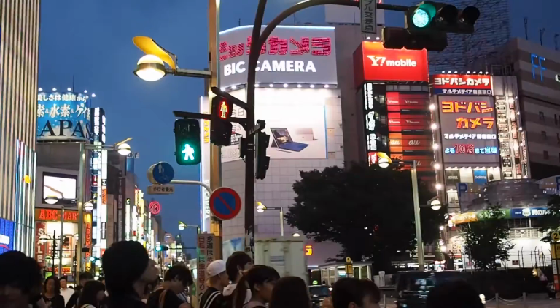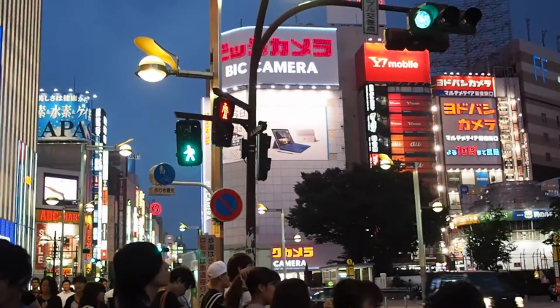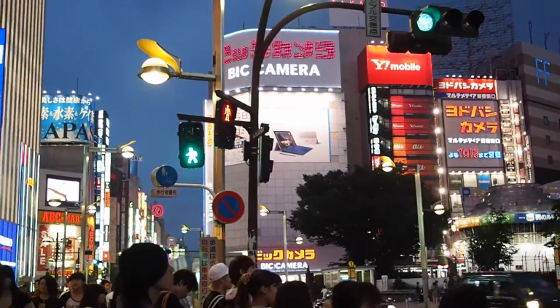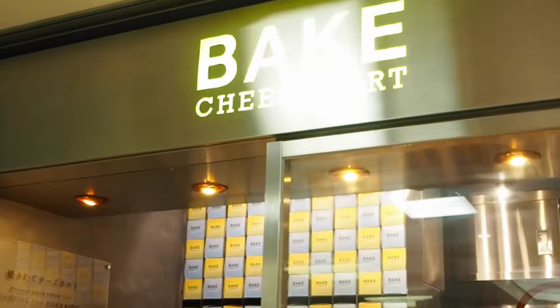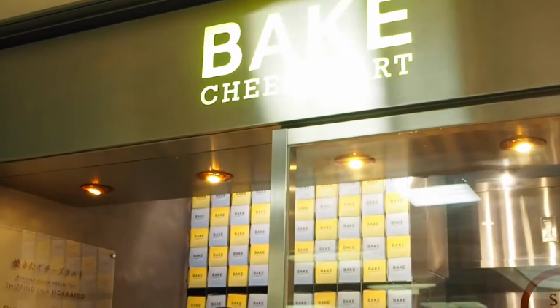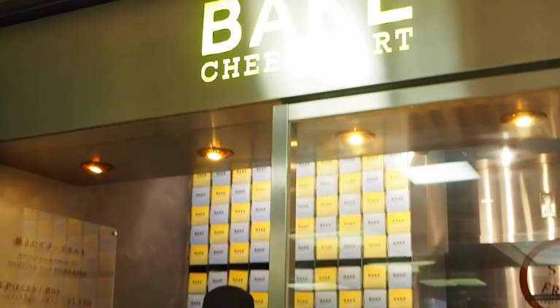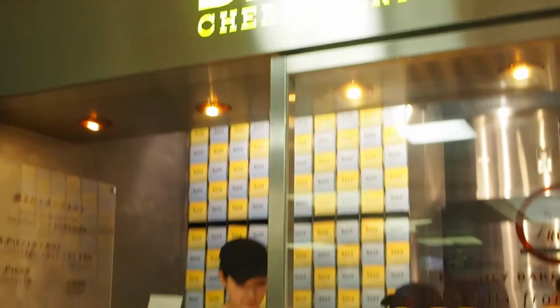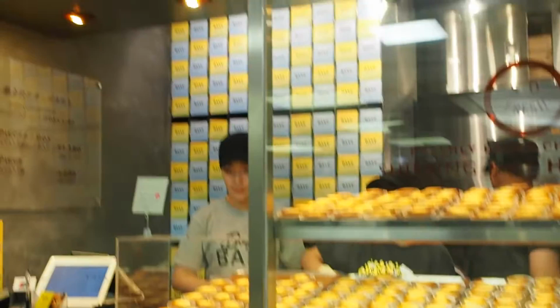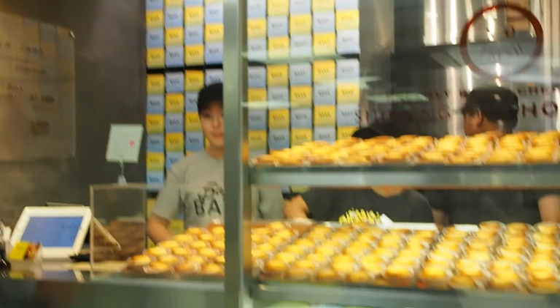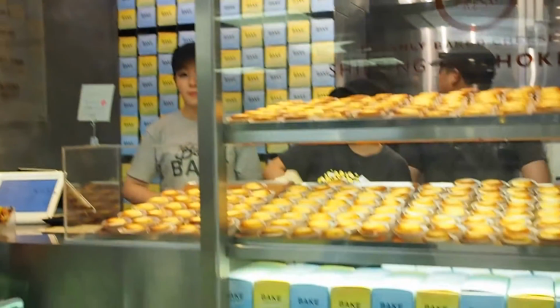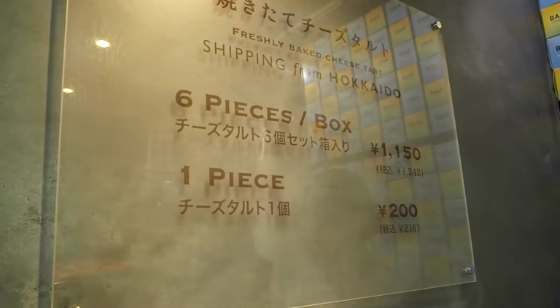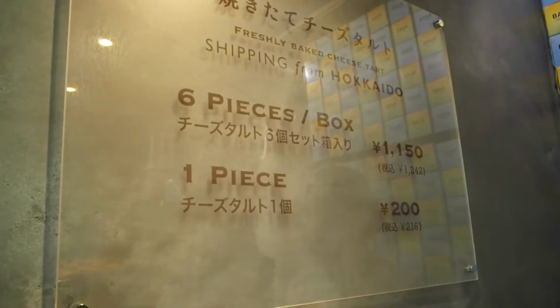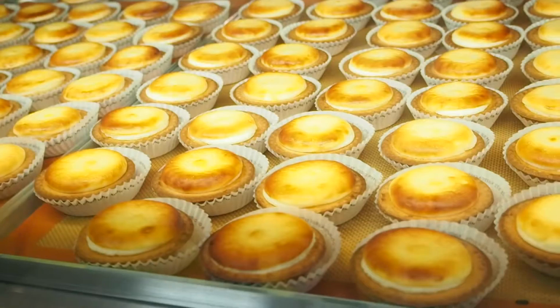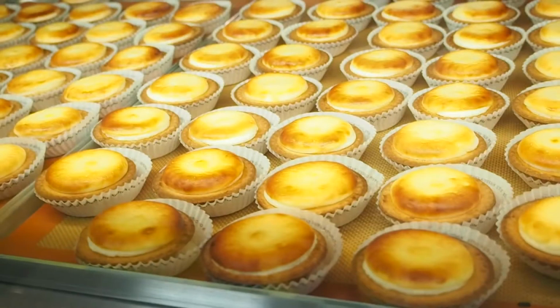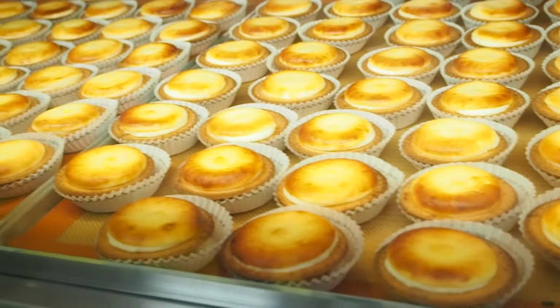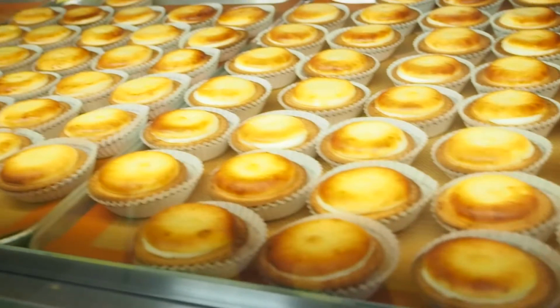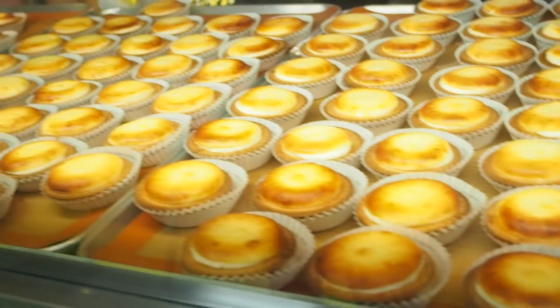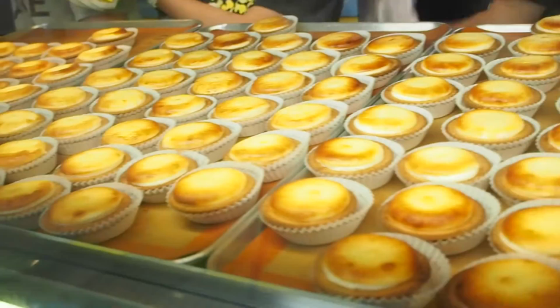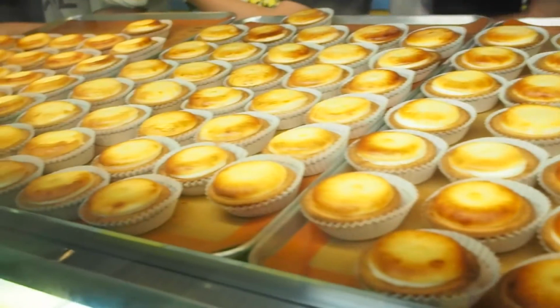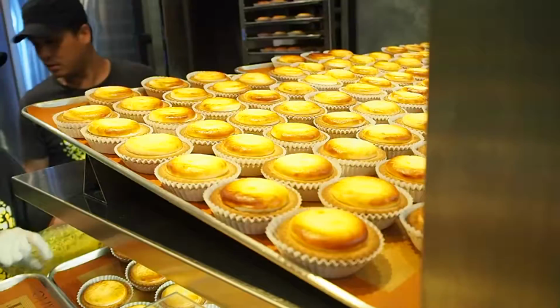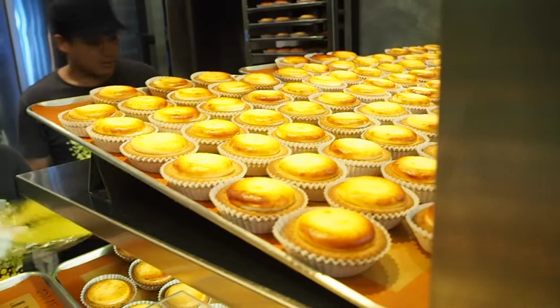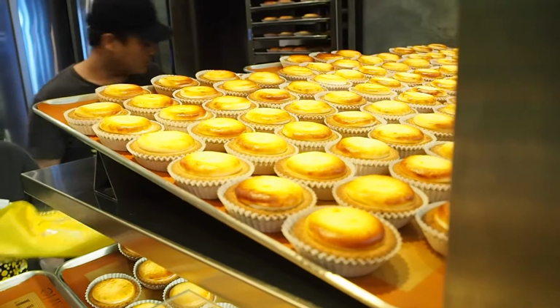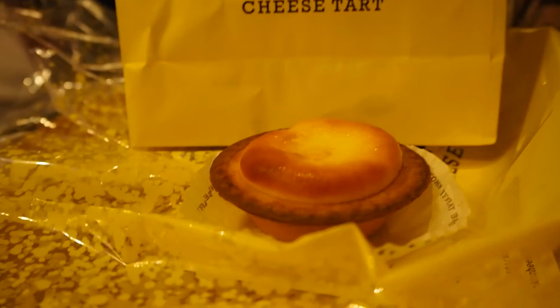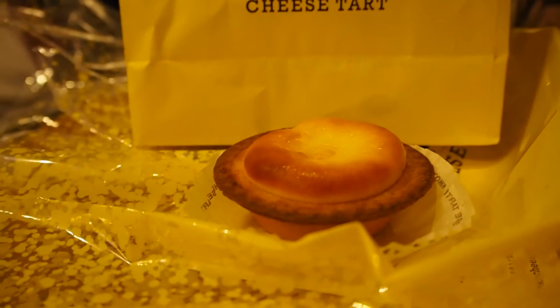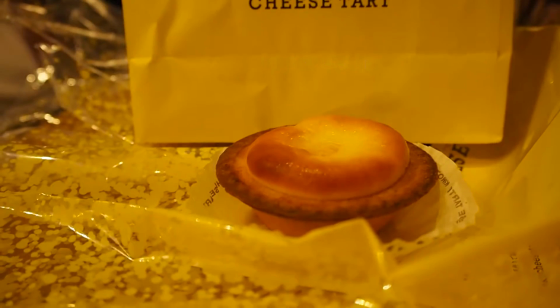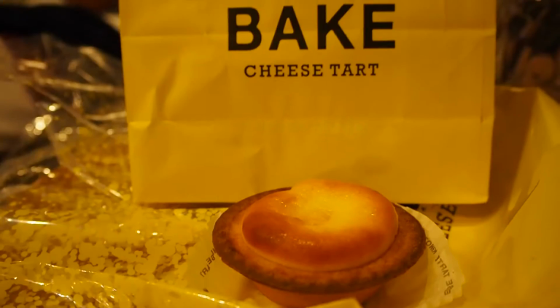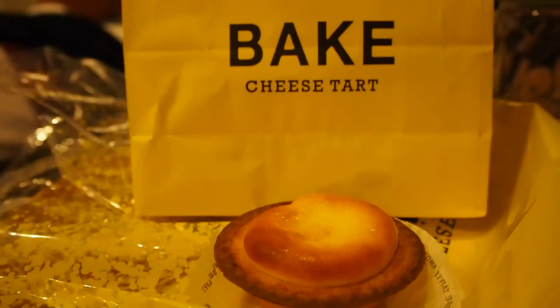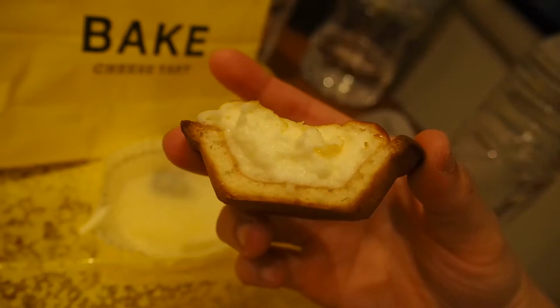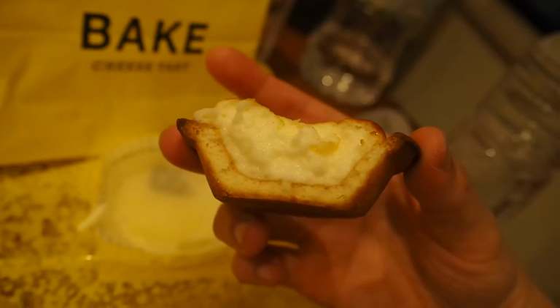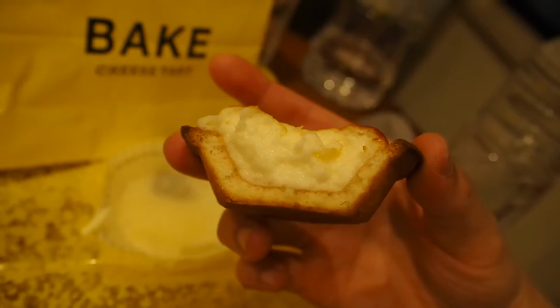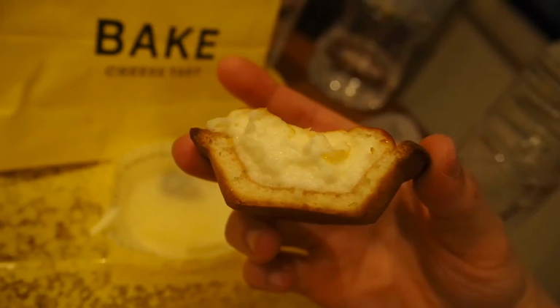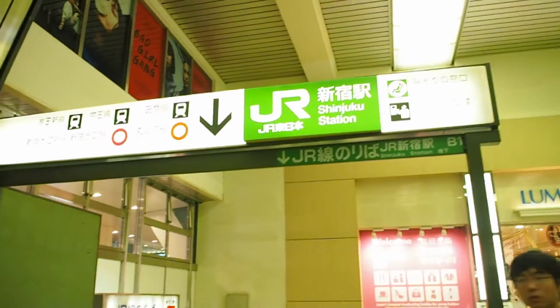We saw the cheese tart bakery inside the Shinjuku Station and I really wanted to try it out. I forgot how they actually taste like — I only remember that the crust was really crispy.